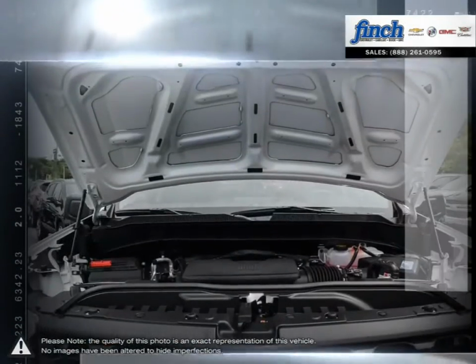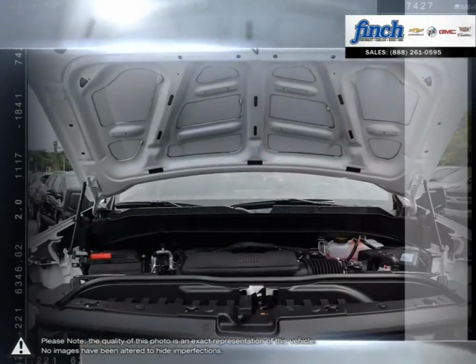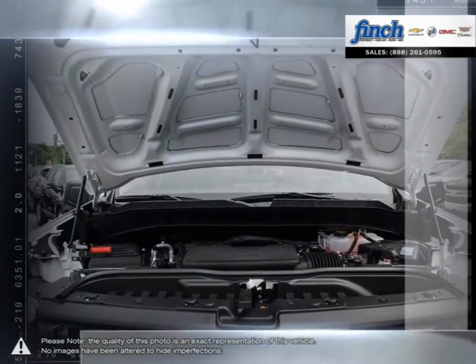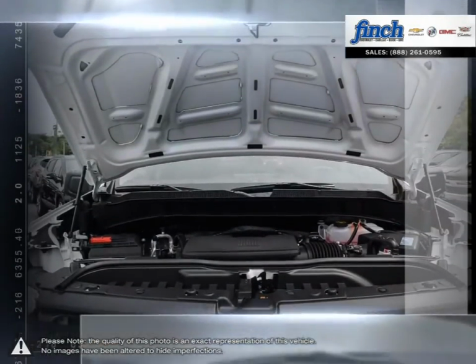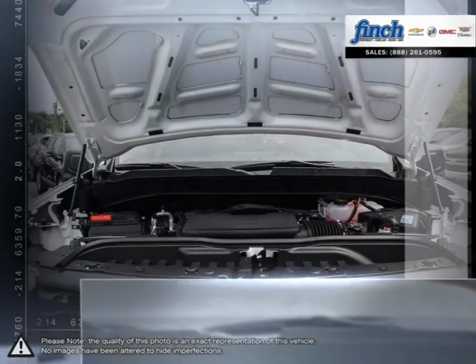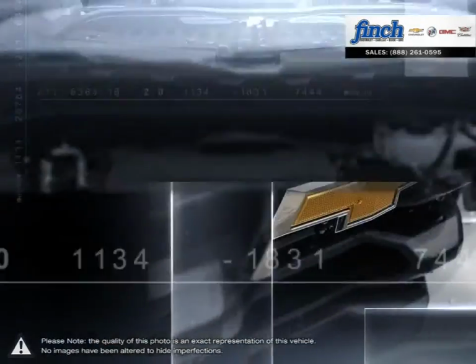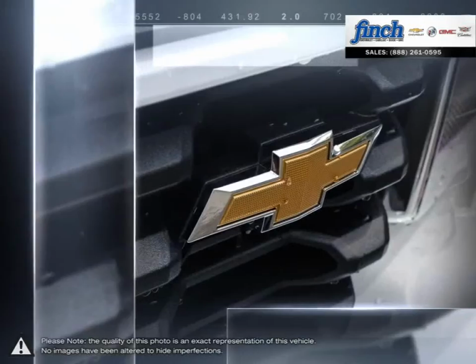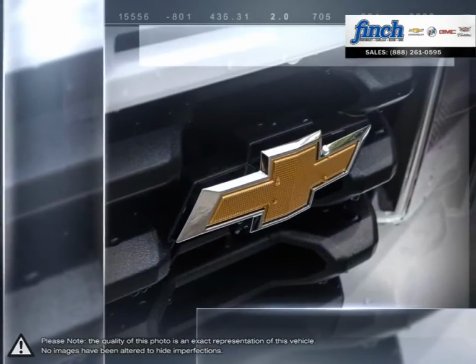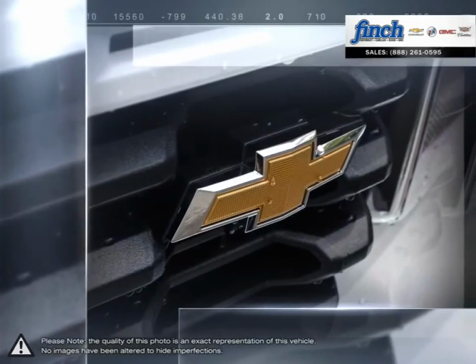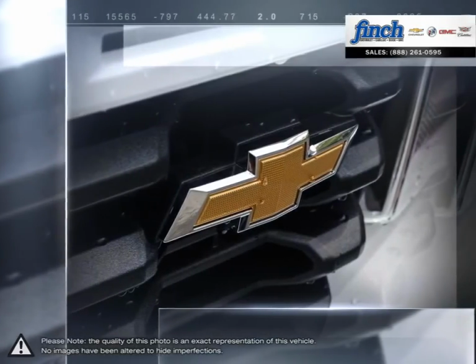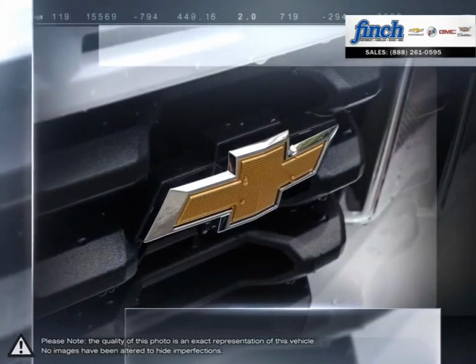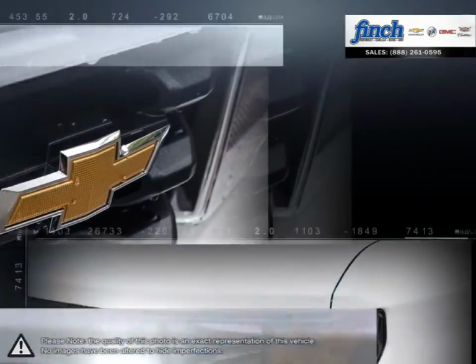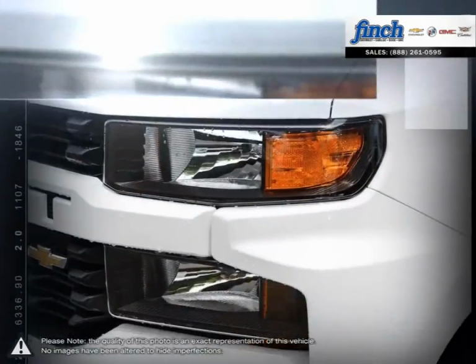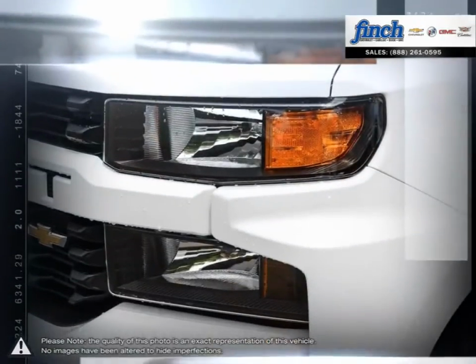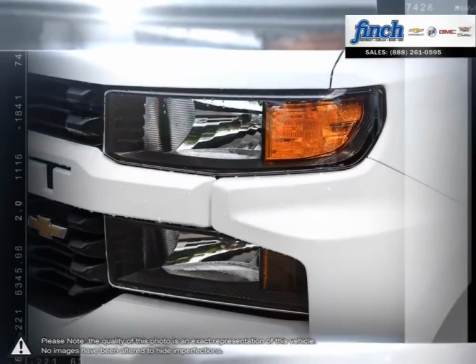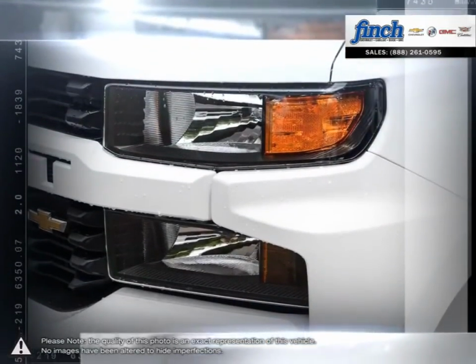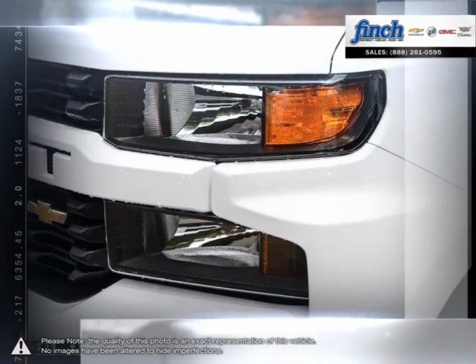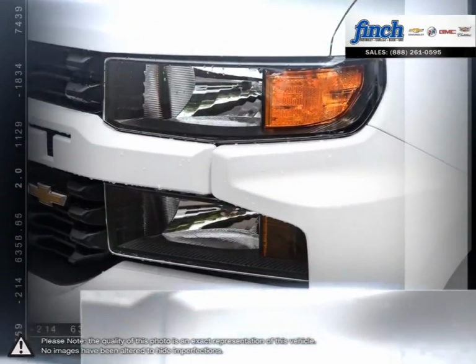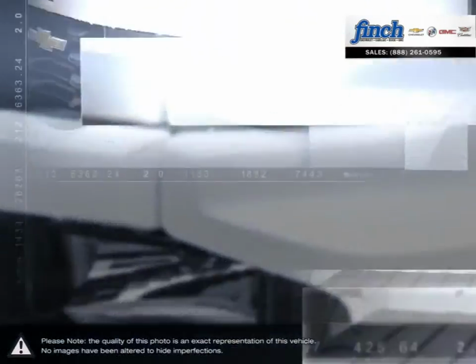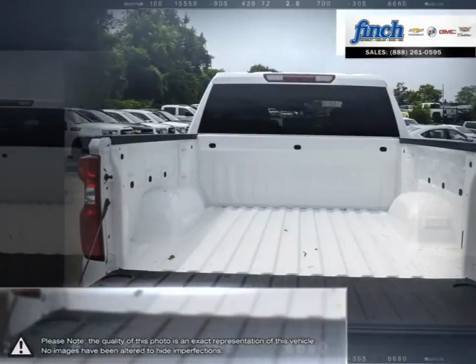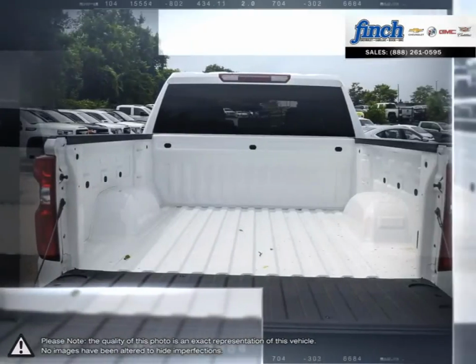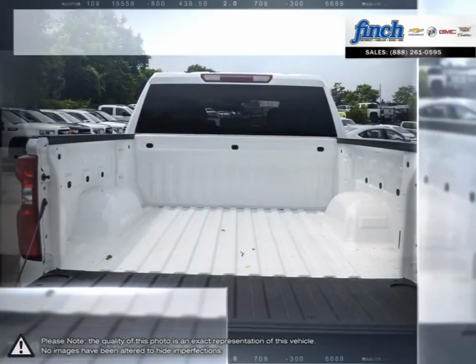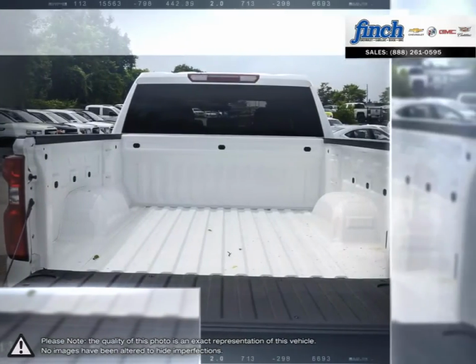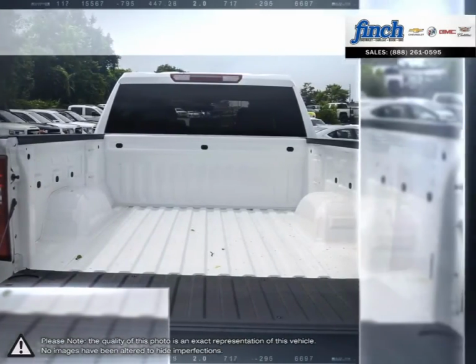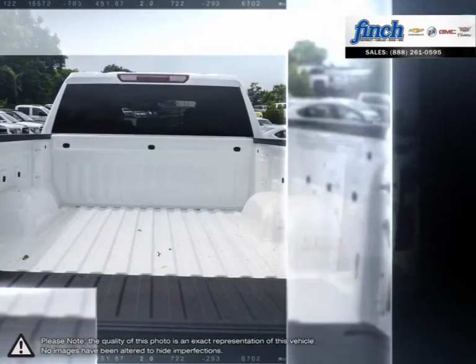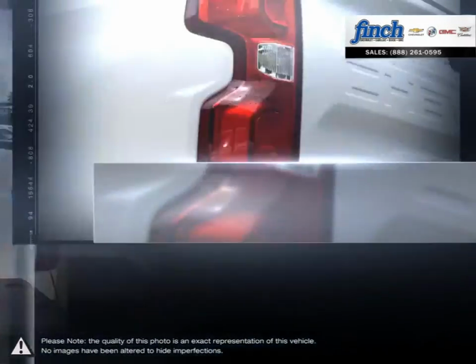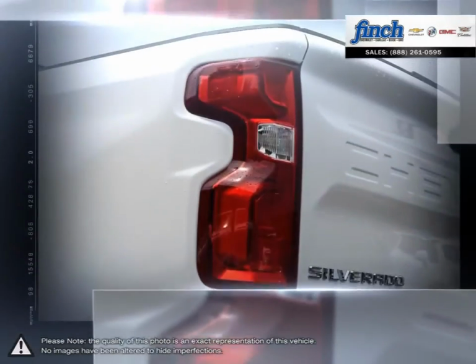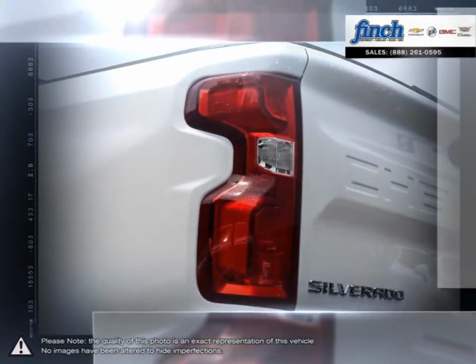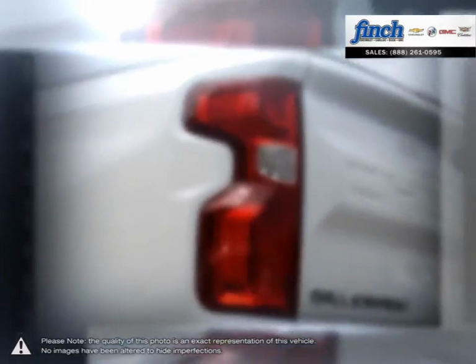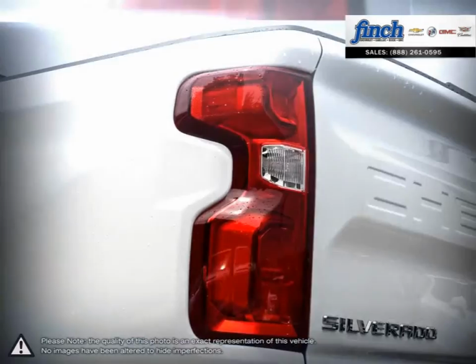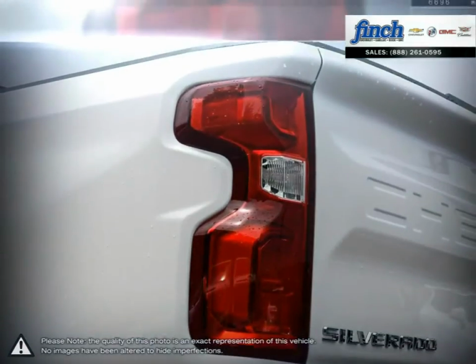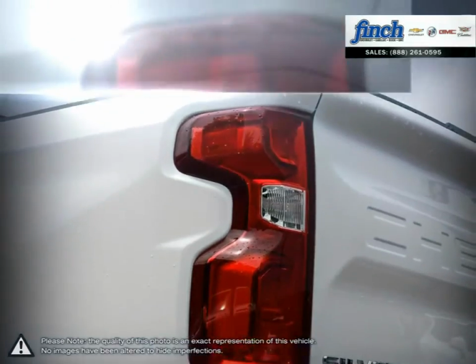With versatility in mind, putting the 1500 to work or simply cruising around will showcase its wide range of capabilities. With some of the best ride quality and handling dynamics available in a full-size truck, the 1500 remains a top choice for pickups.